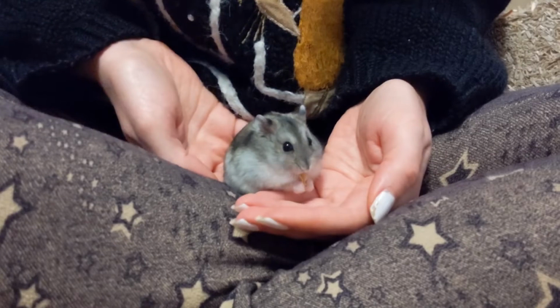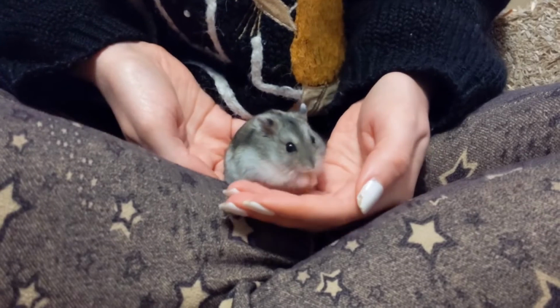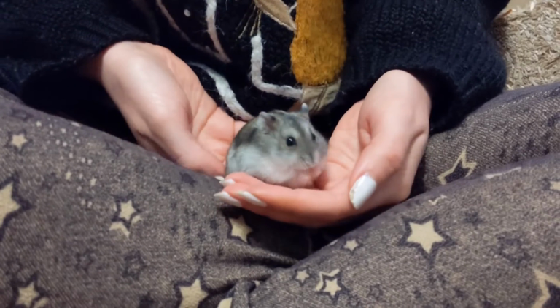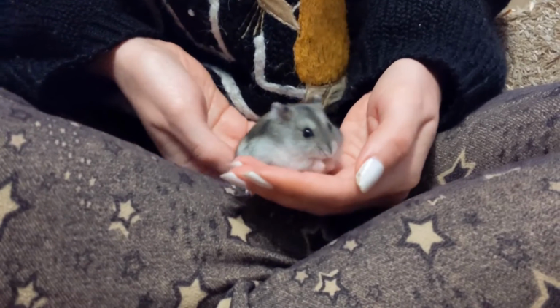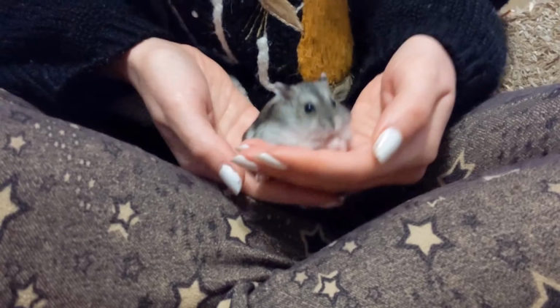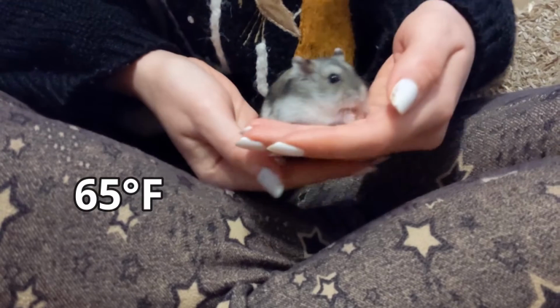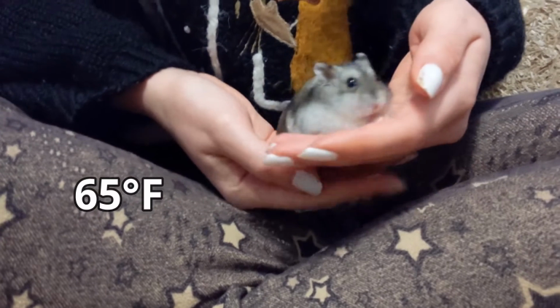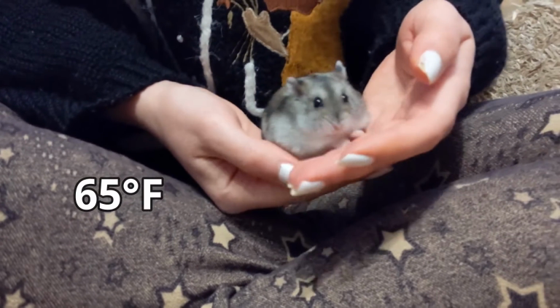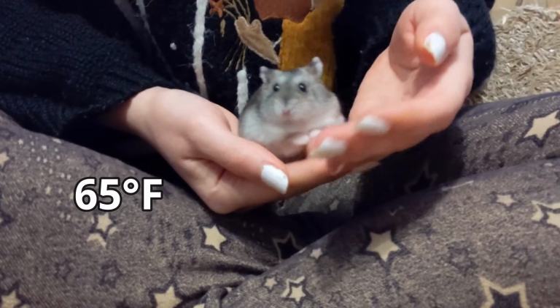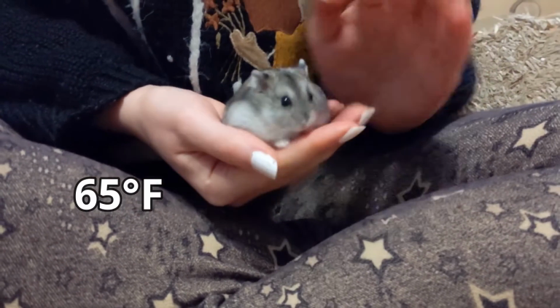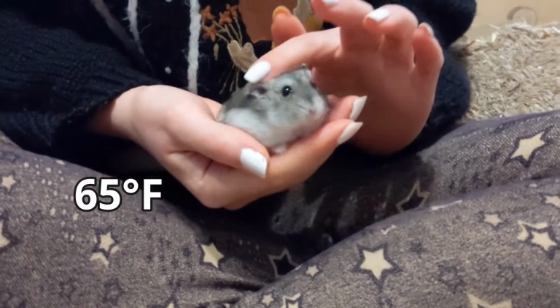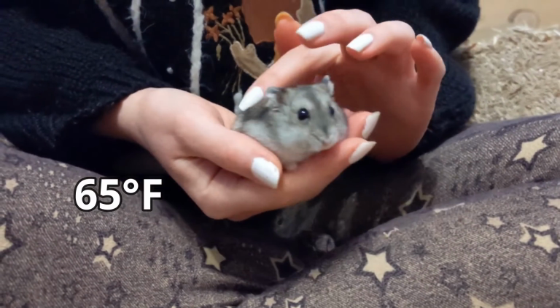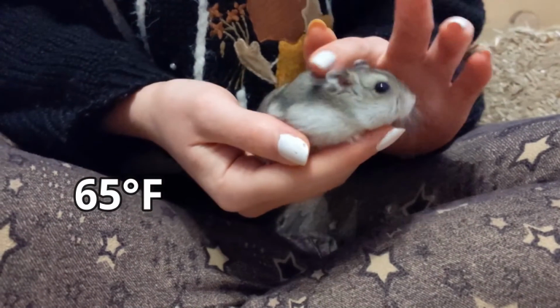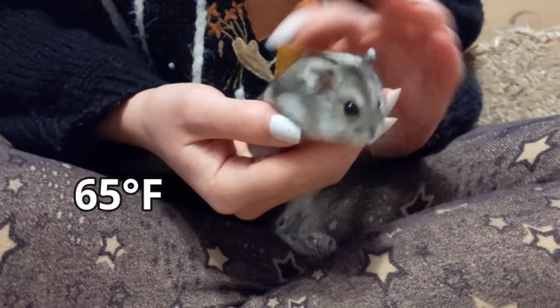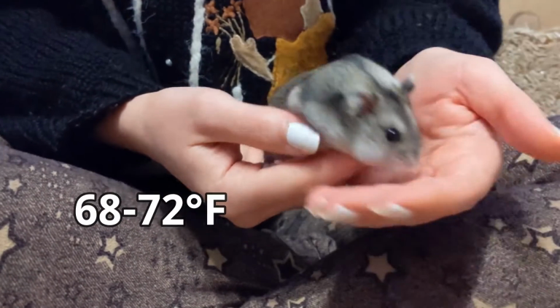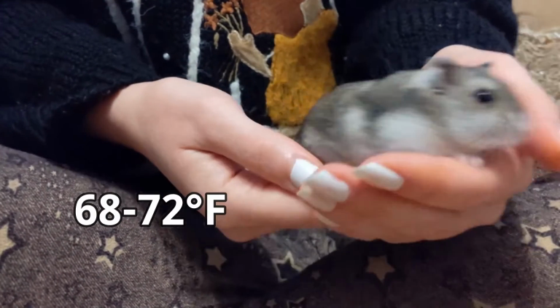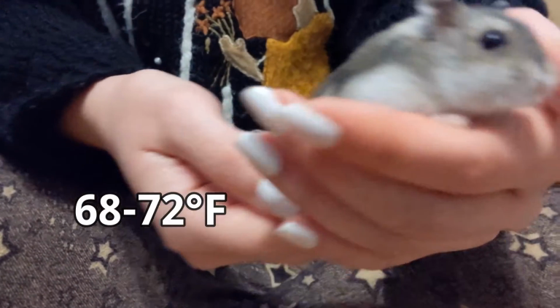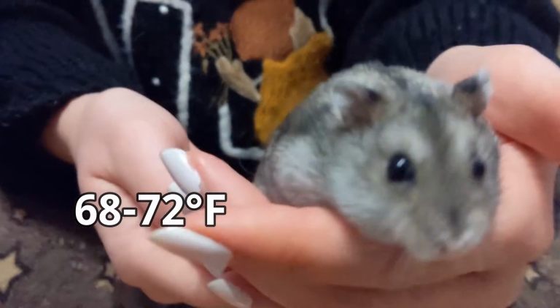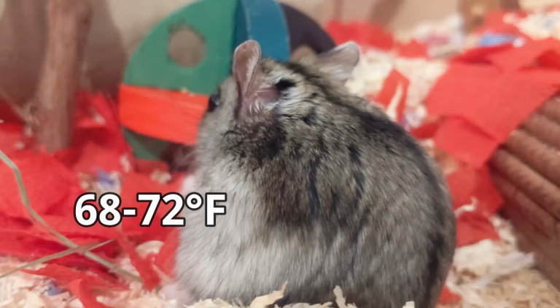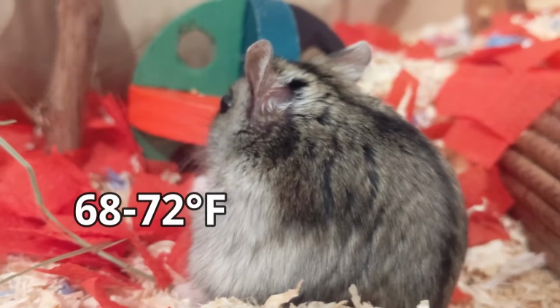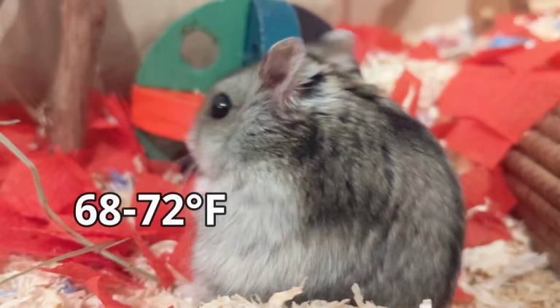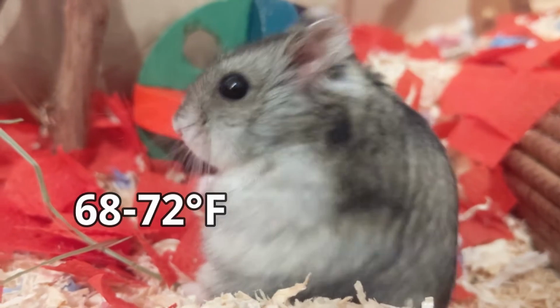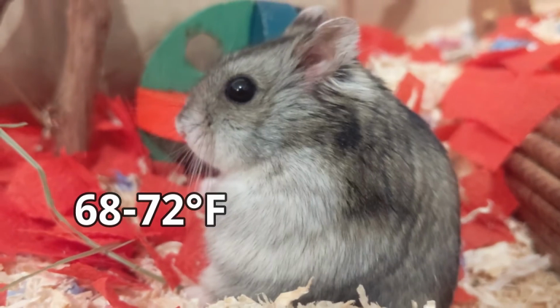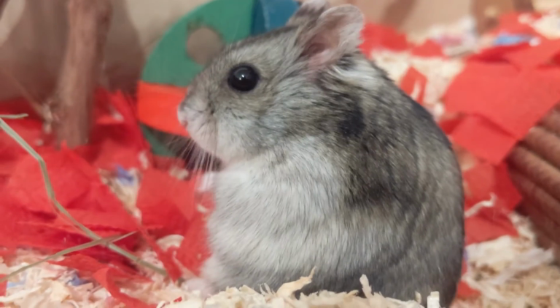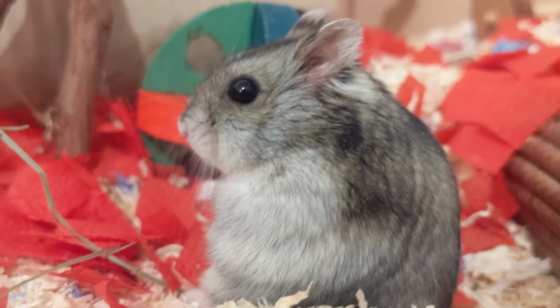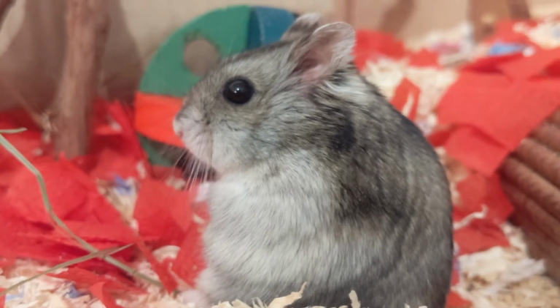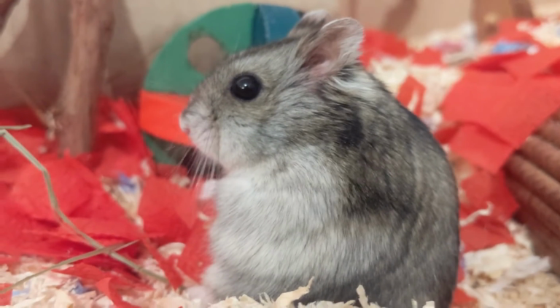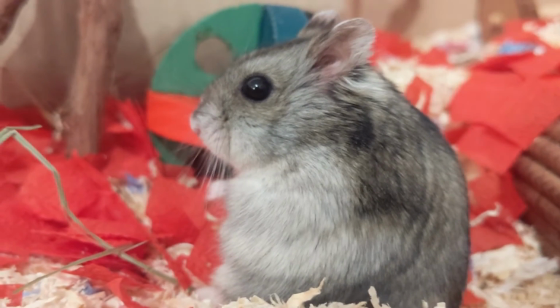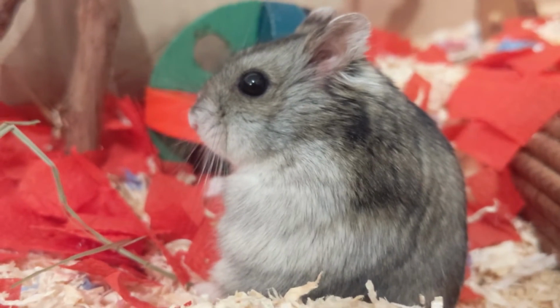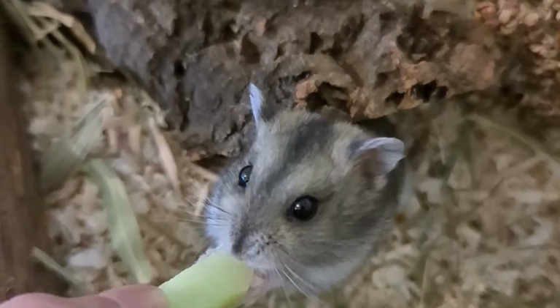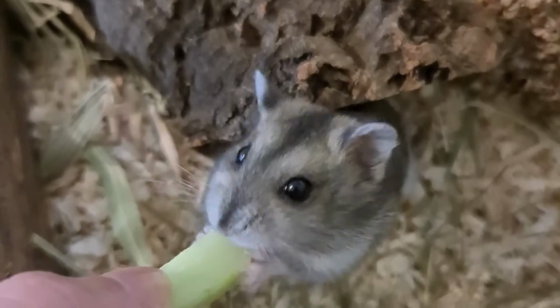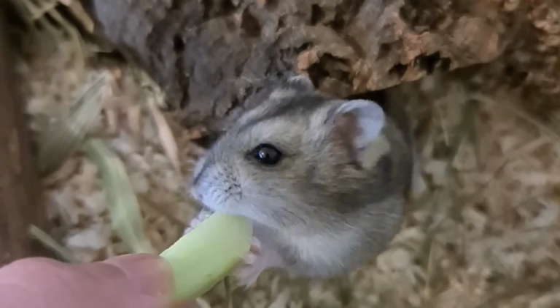Keep the room temperature above 18 degrees Celsius at all times — the best range is 20 to 22 degrees. Because the hamster doesn't prepare for torpor, they cannot survive long in this condition.